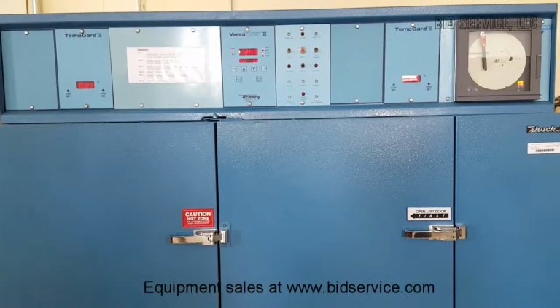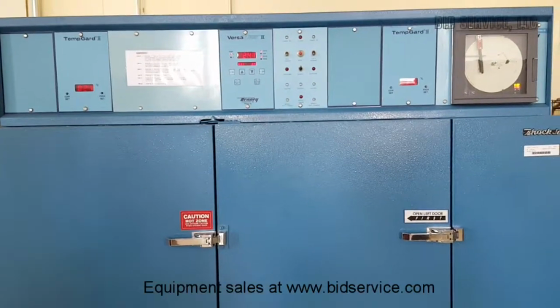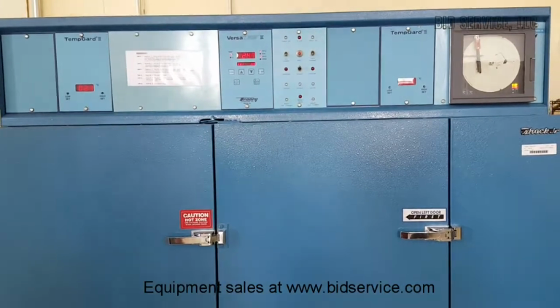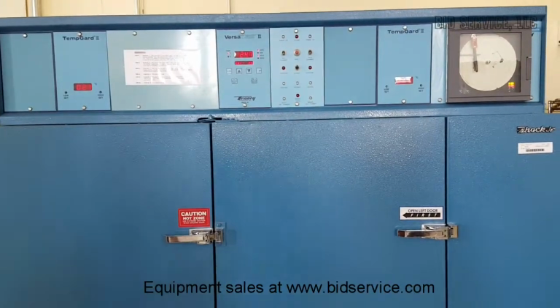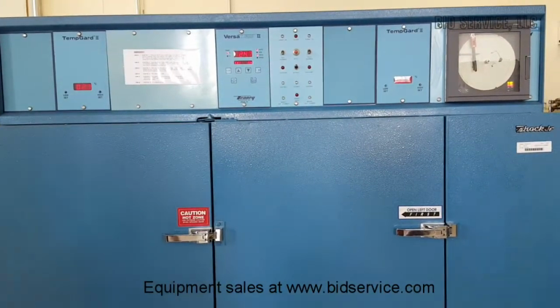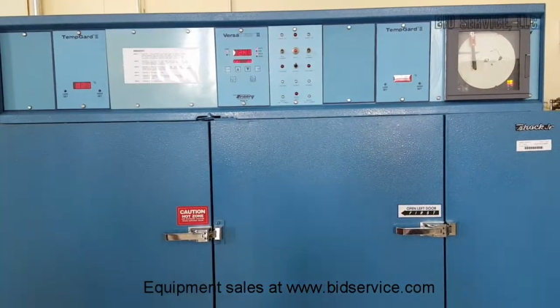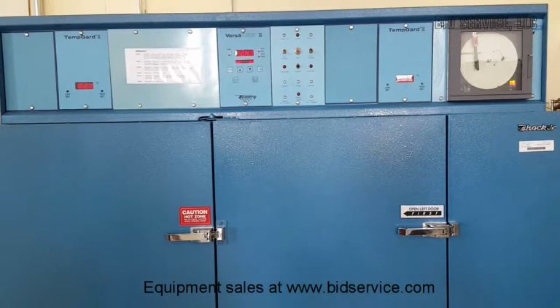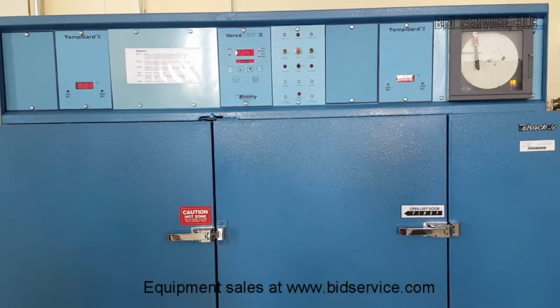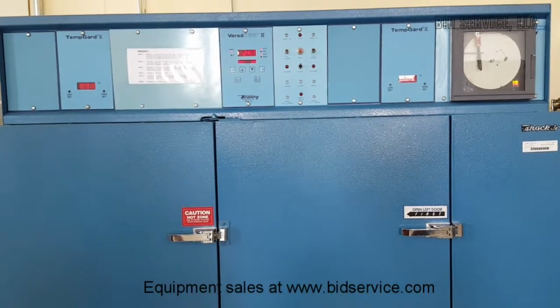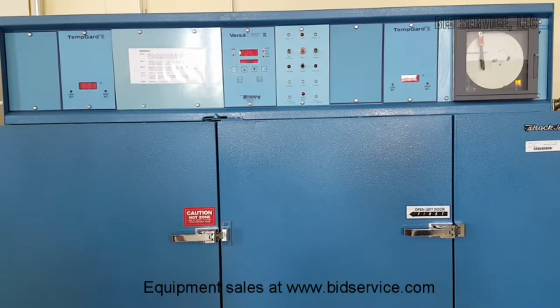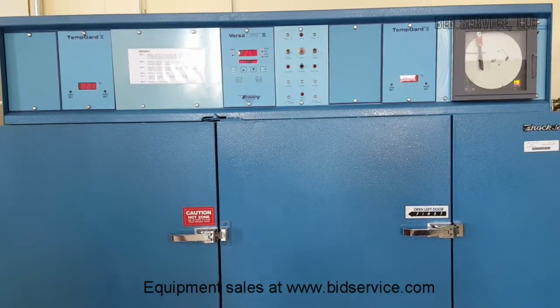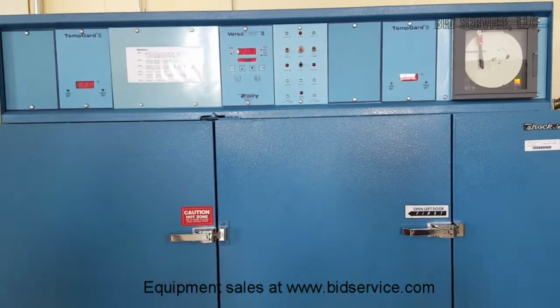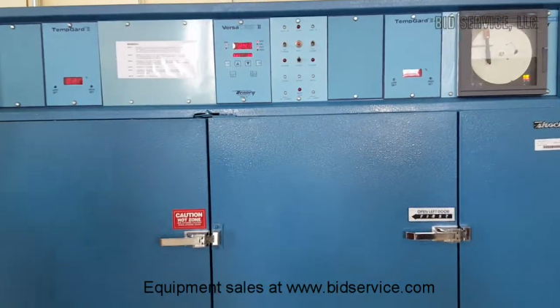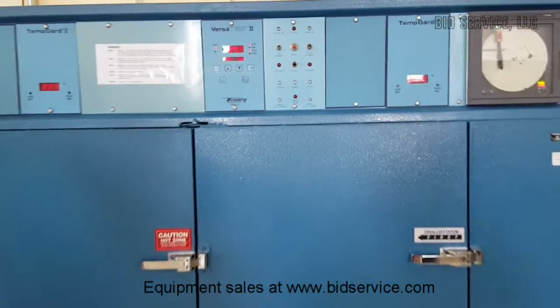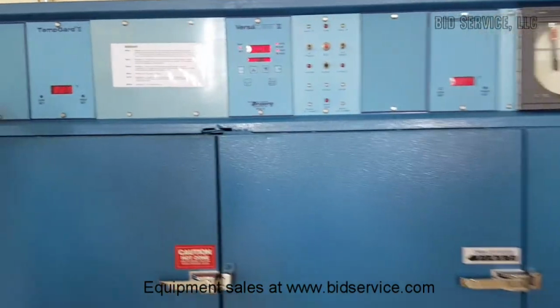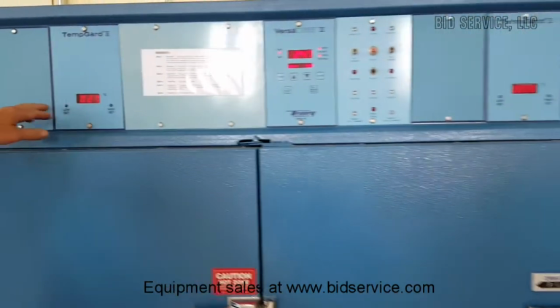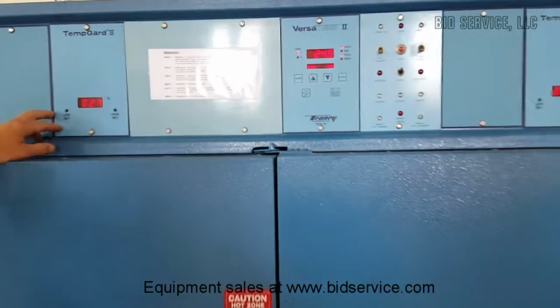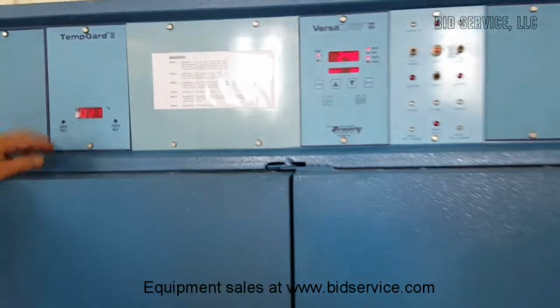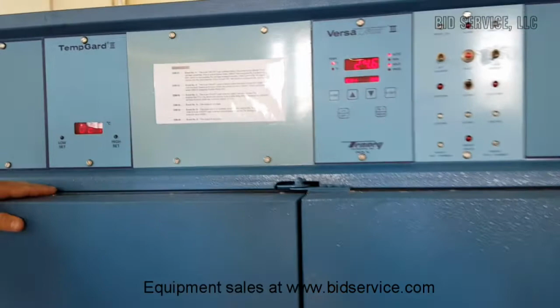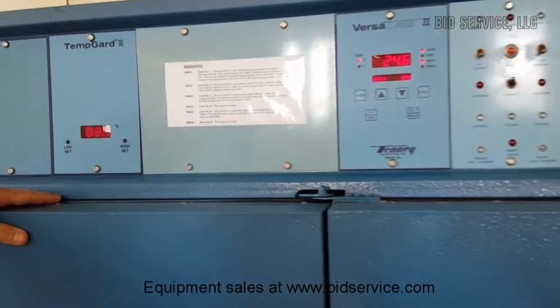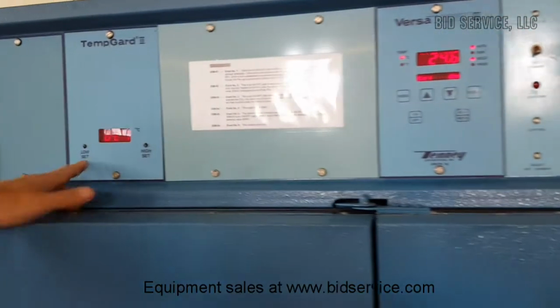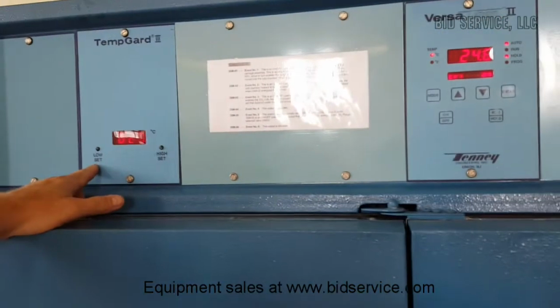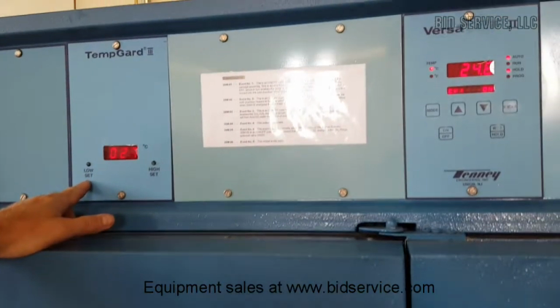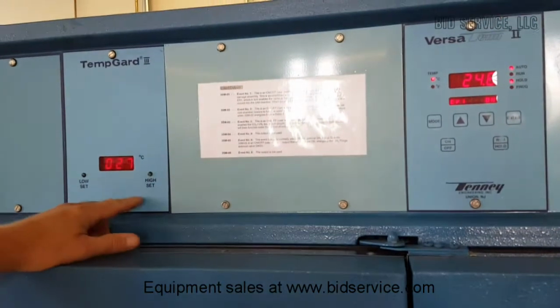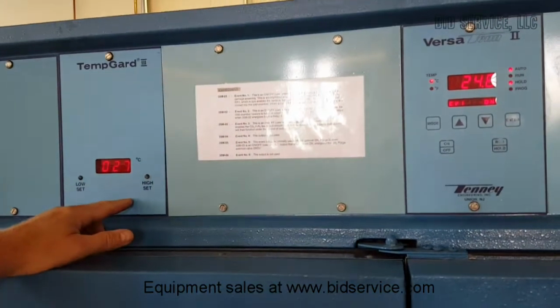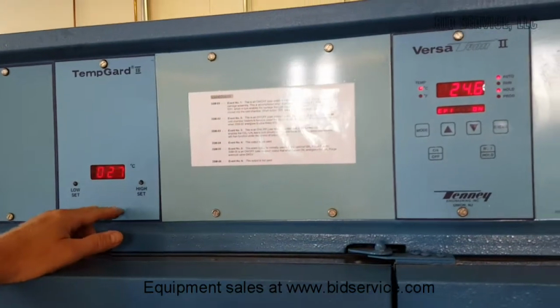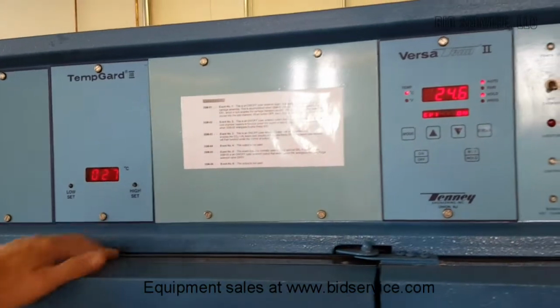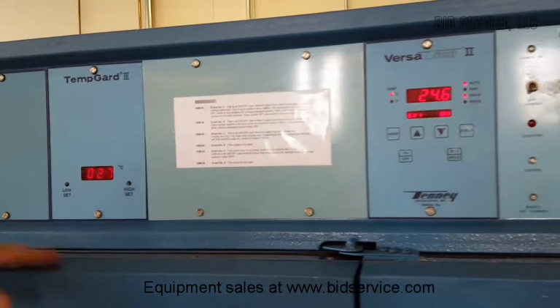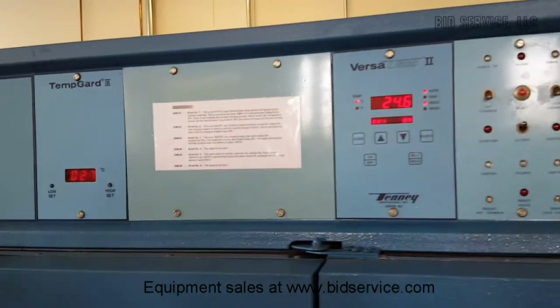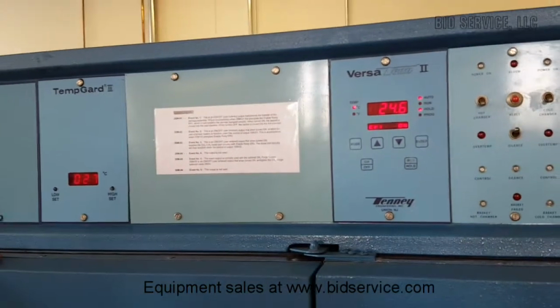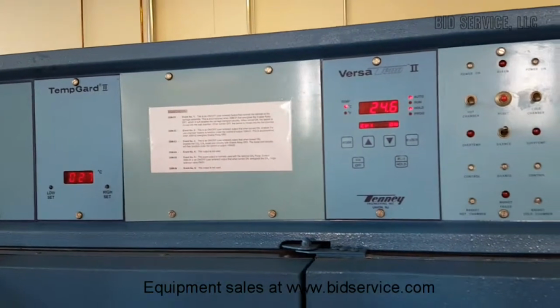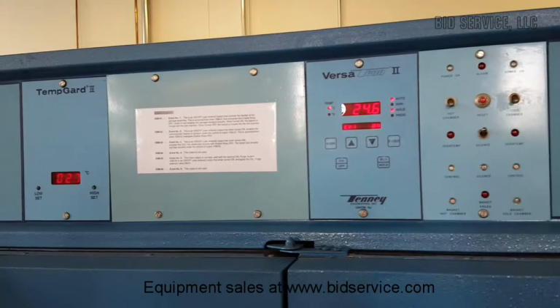This is the video demonstration on the Tenny T-Shock Jr. Here you have a temp guard for the heat chamber — it's a low set point, high set point. If it goes above or below, it will alarm.